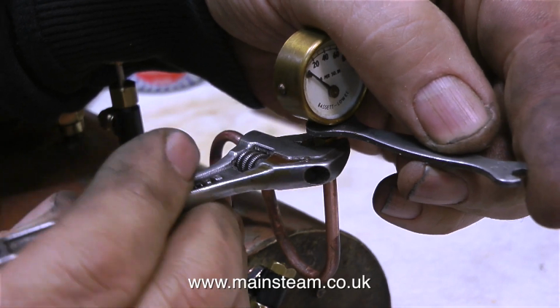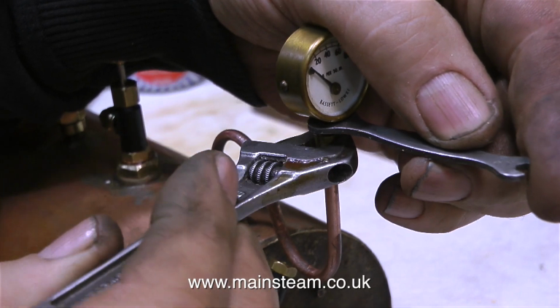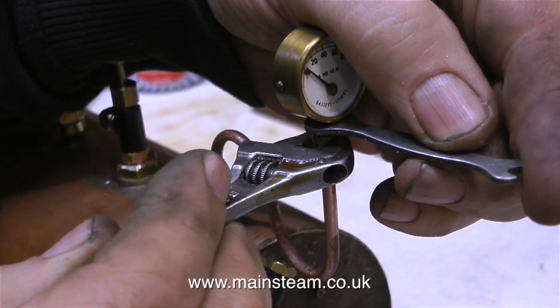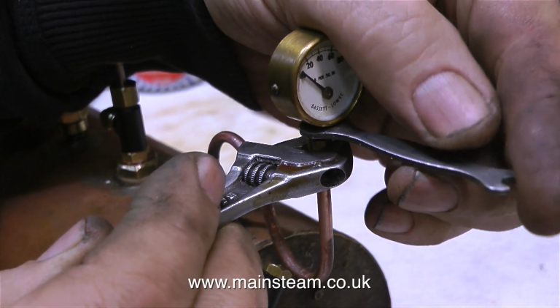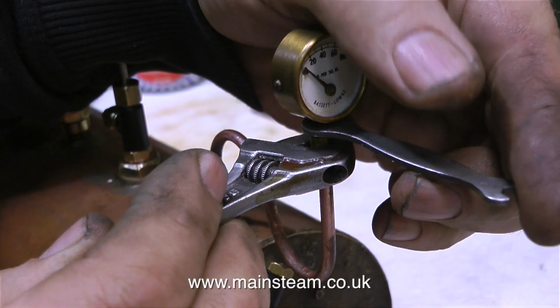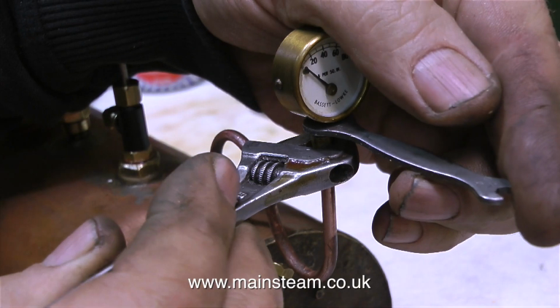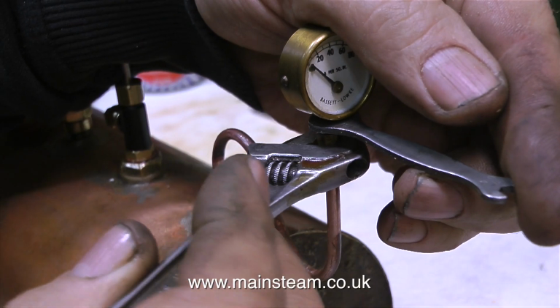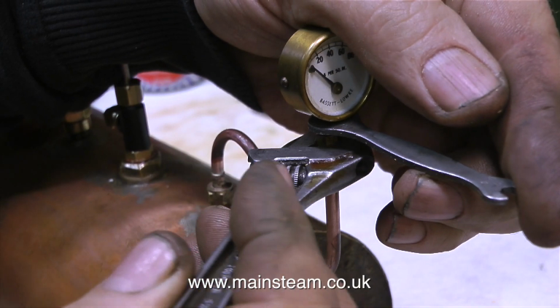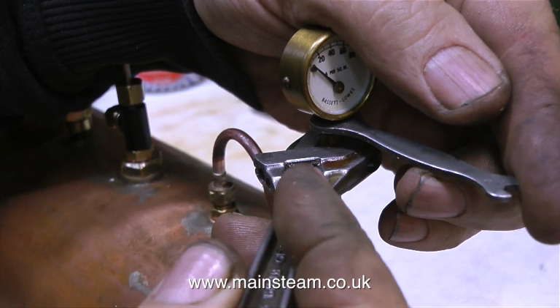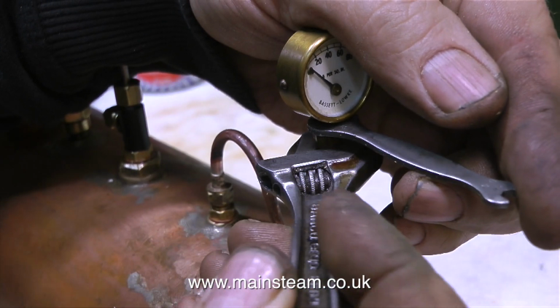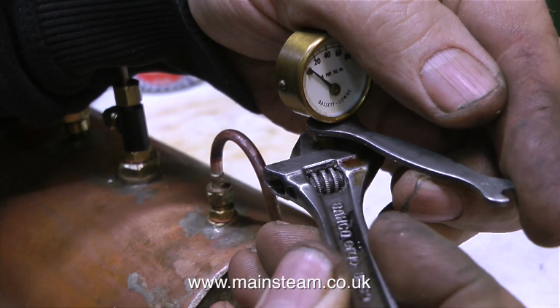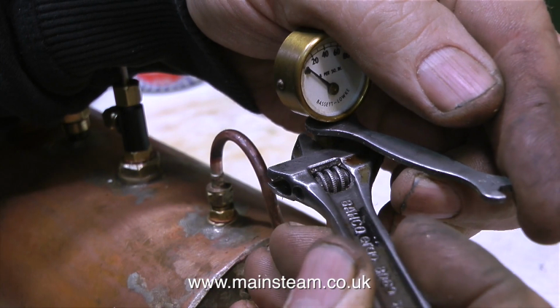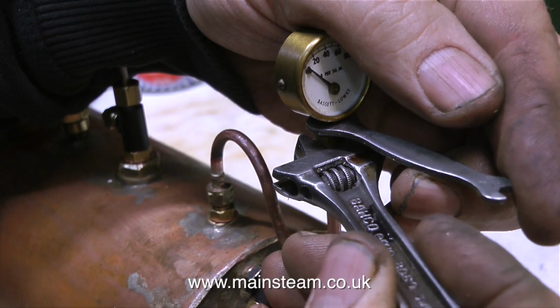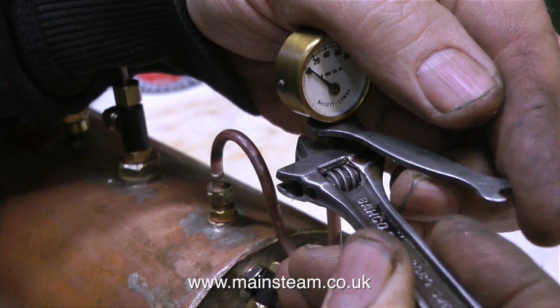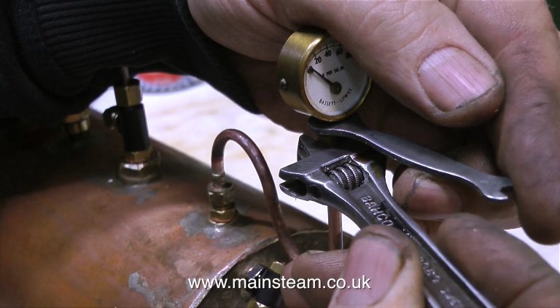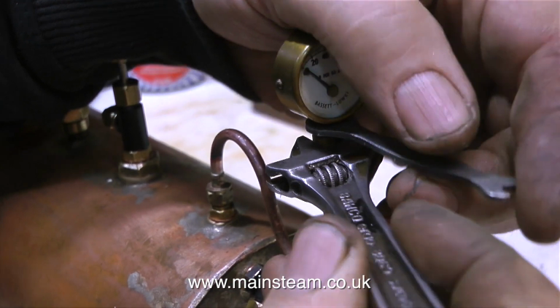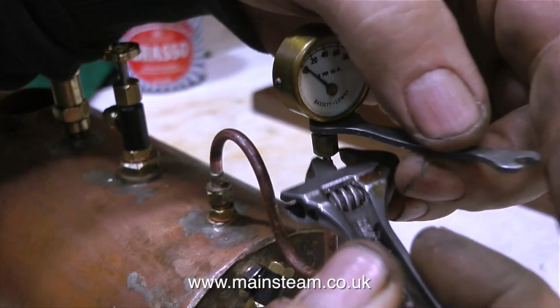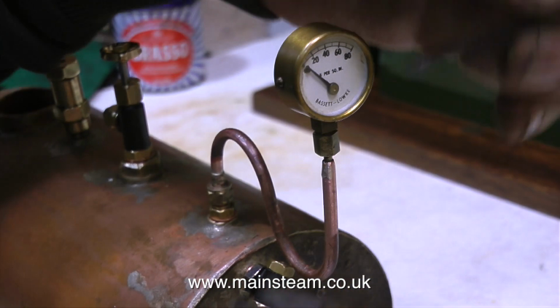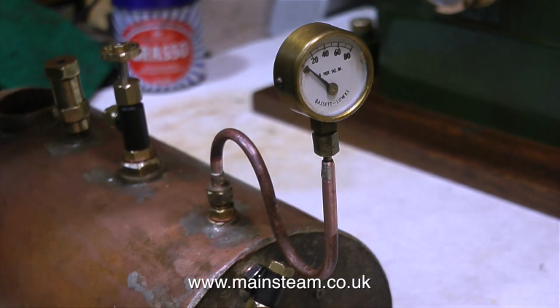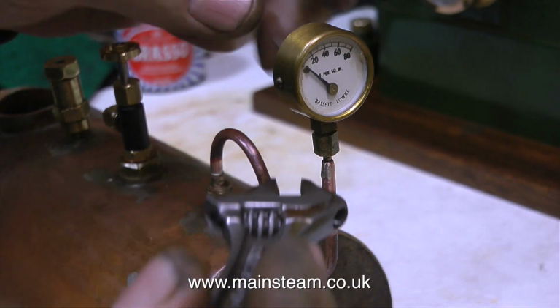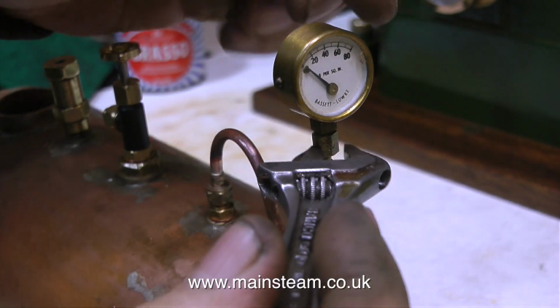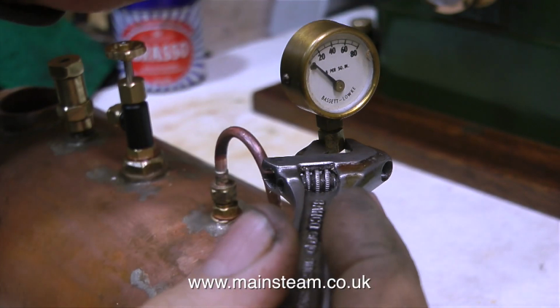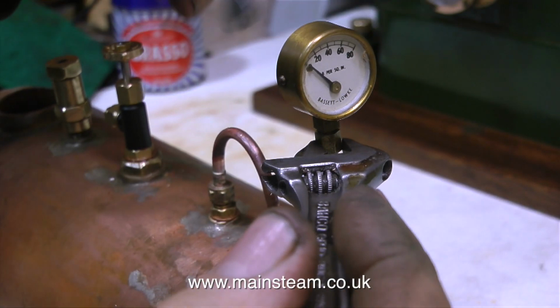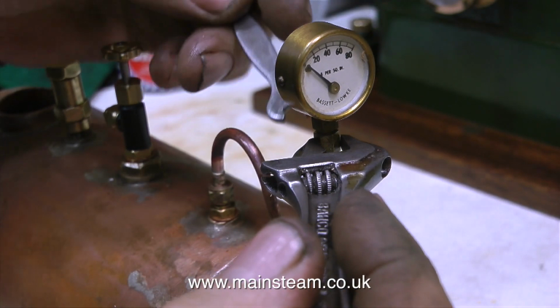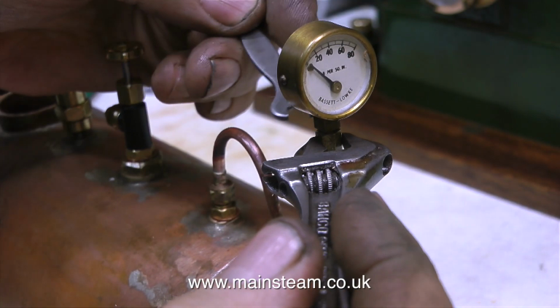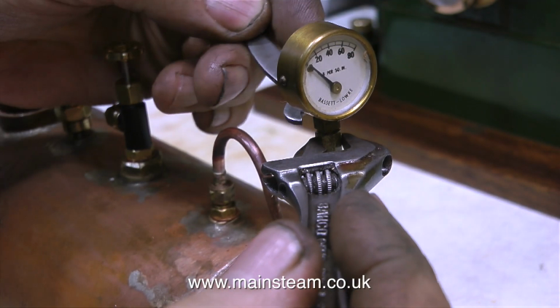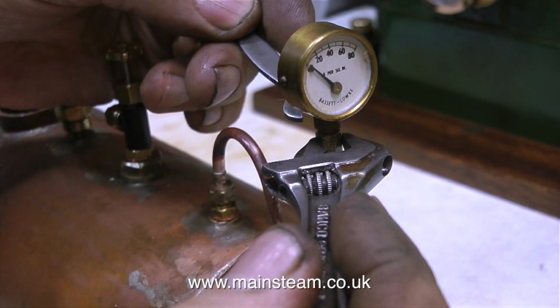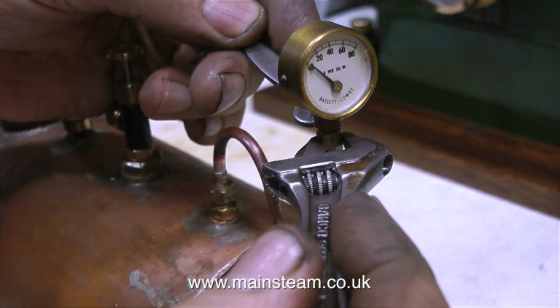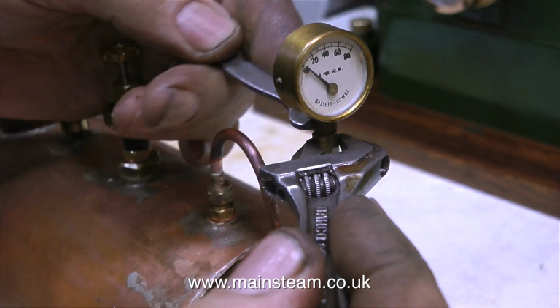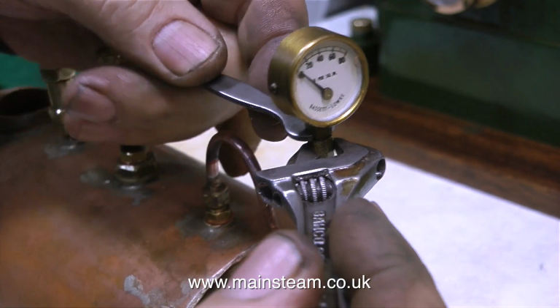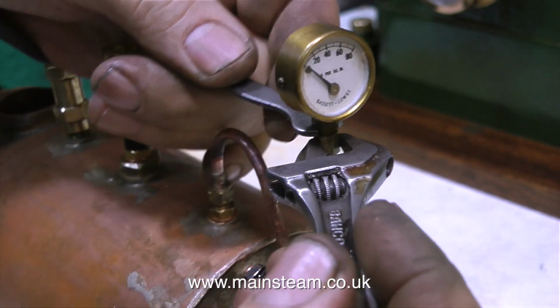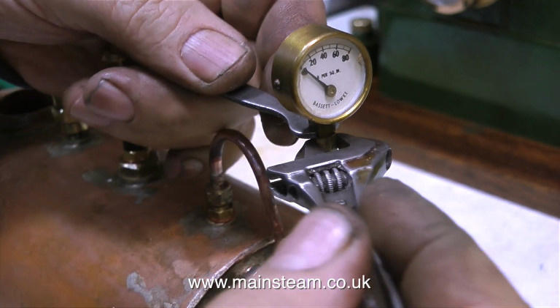The pressure gauge is not suitable to withstand the temperature of live steam, so the condensed water in the siphon is a permanent barrier against the steam reaching the pressure gauge.